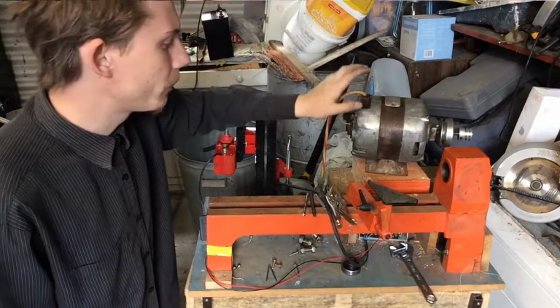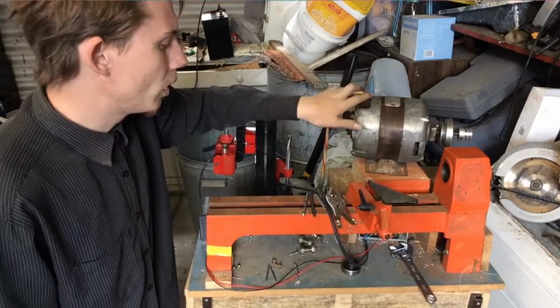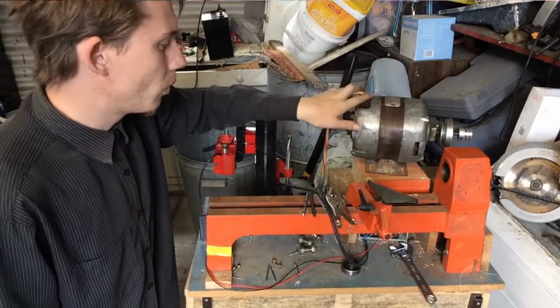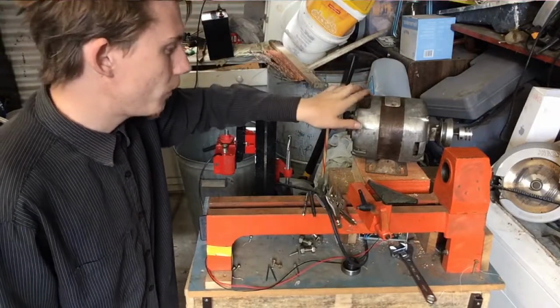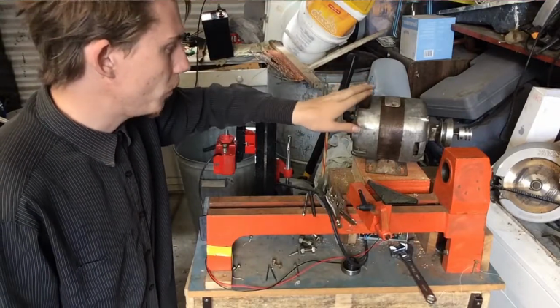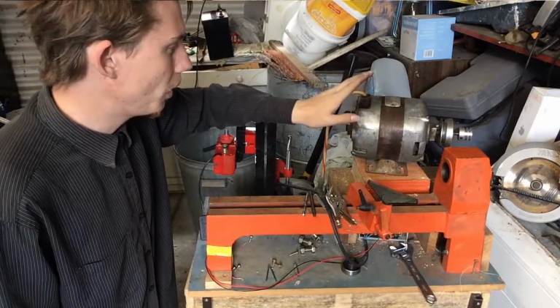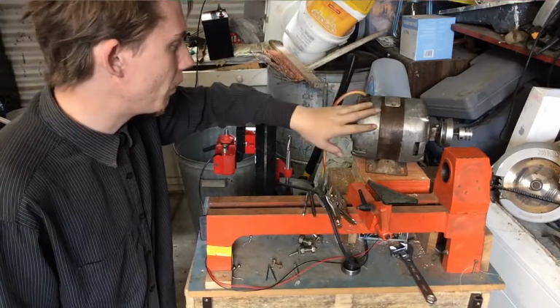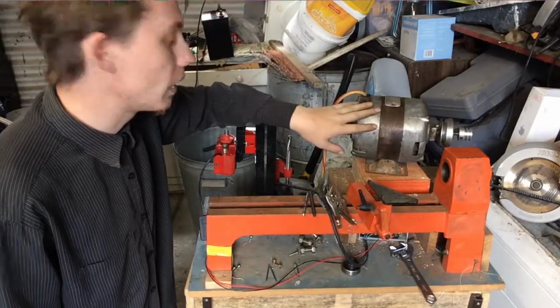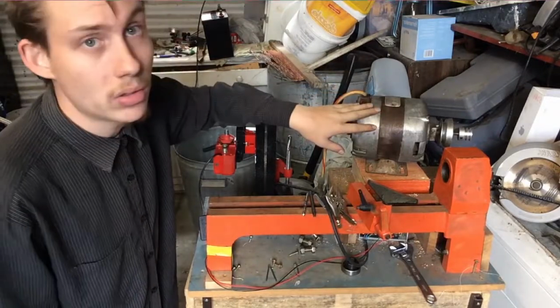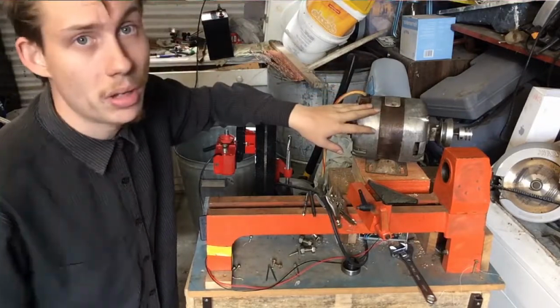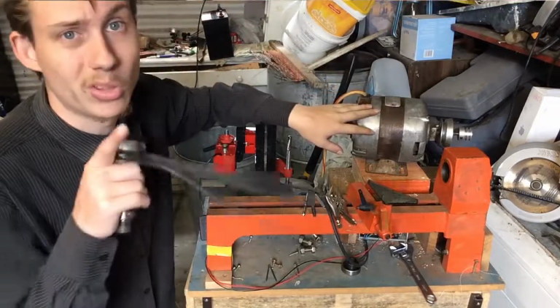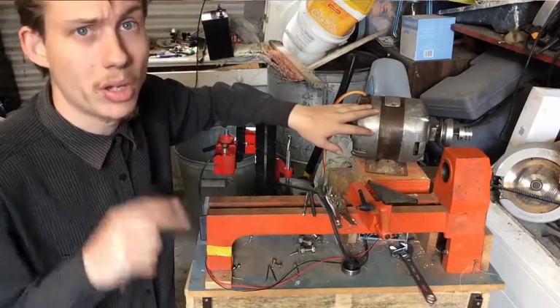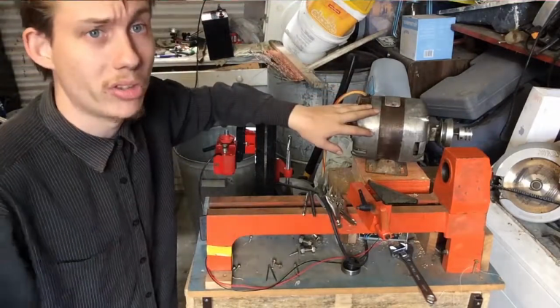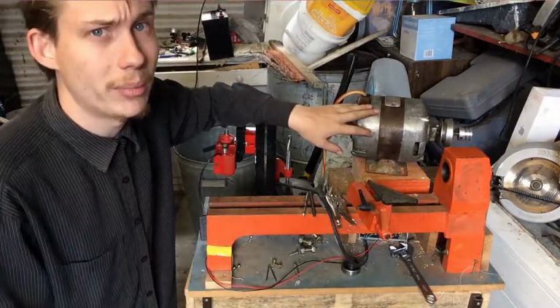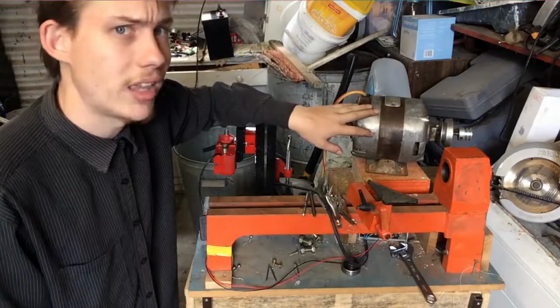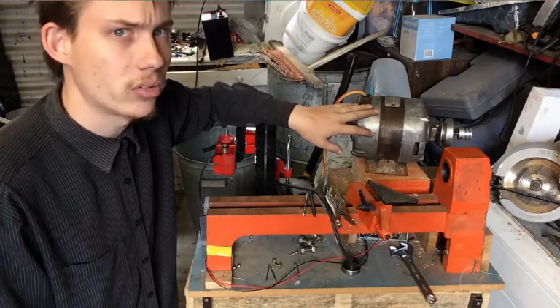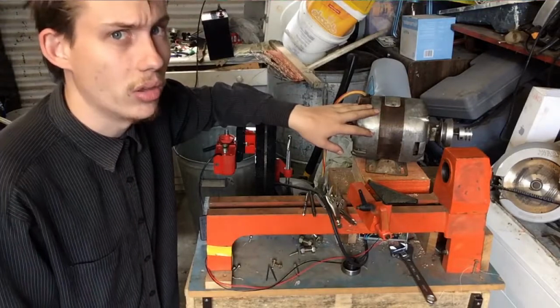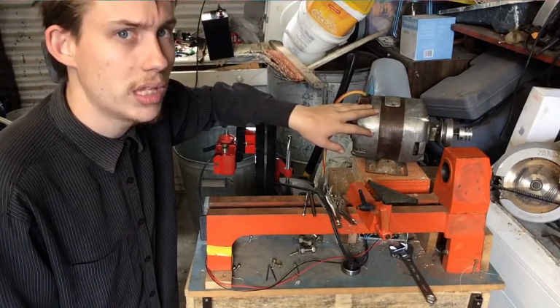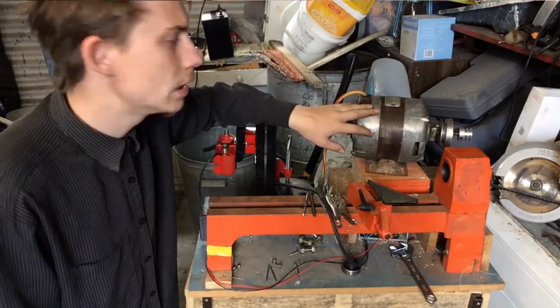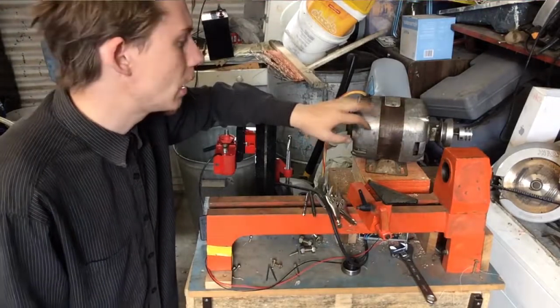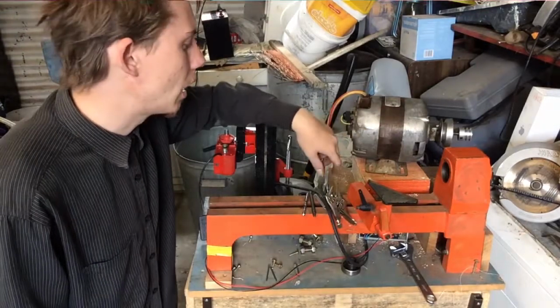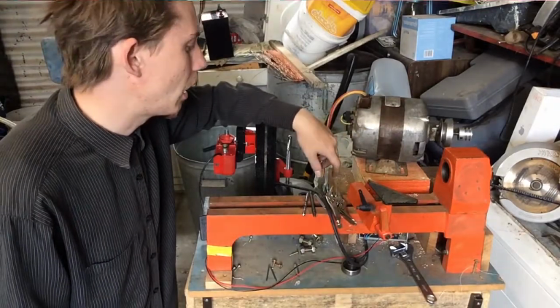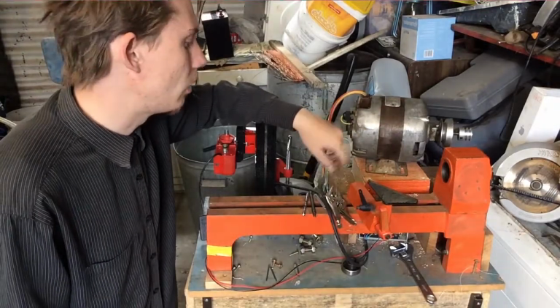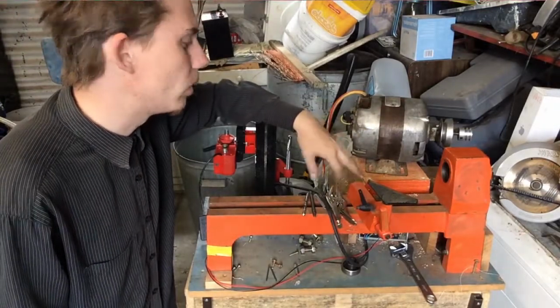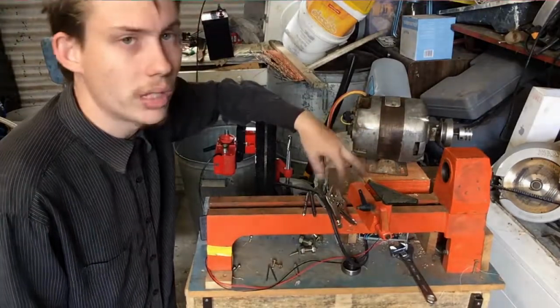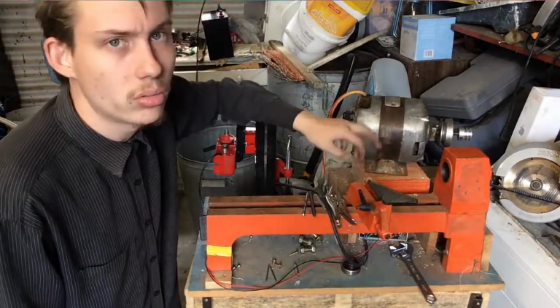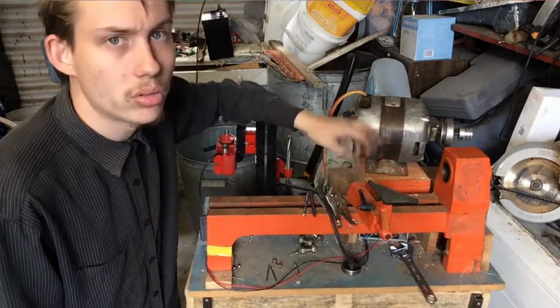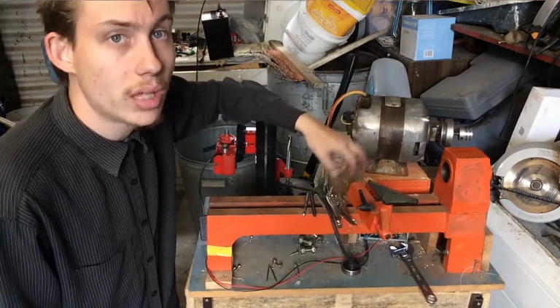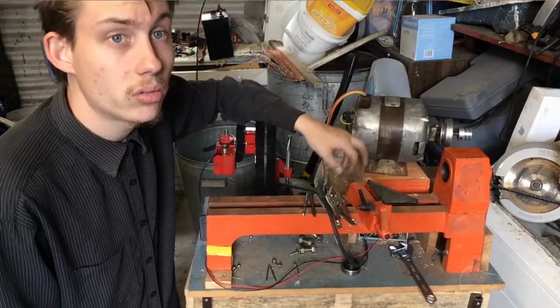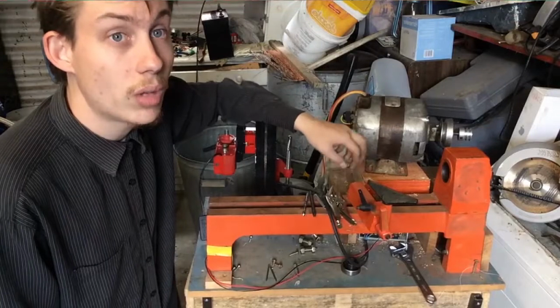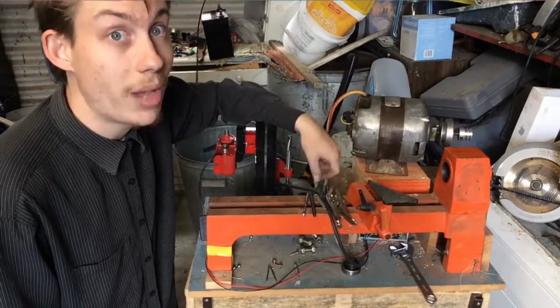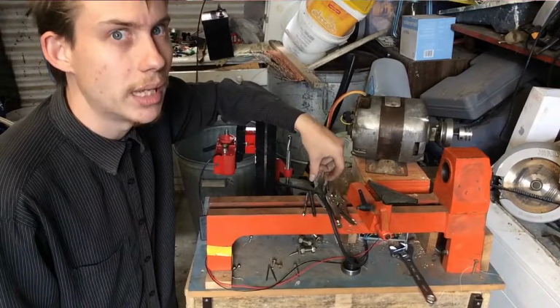So without further ado, I'm going to get into this. I'll probably go through a time-lapse section and we will get into trying to get this to have power today.